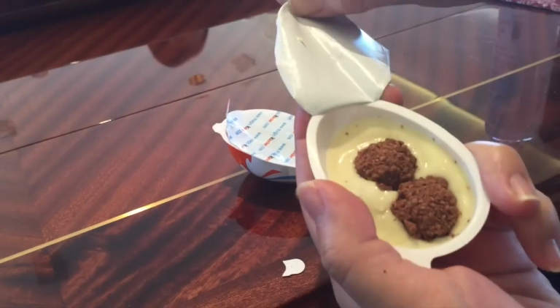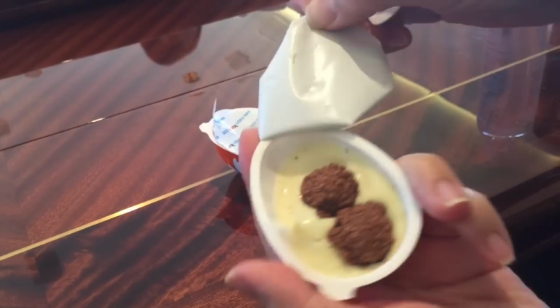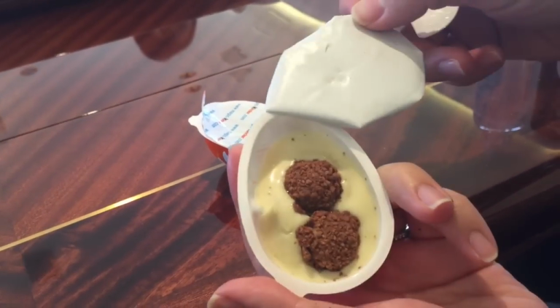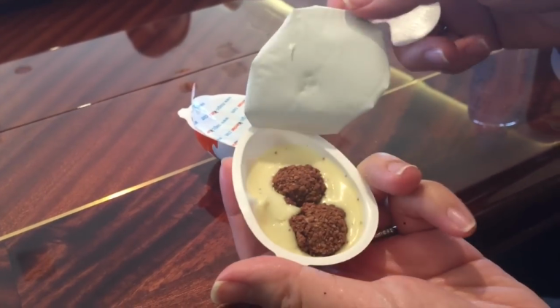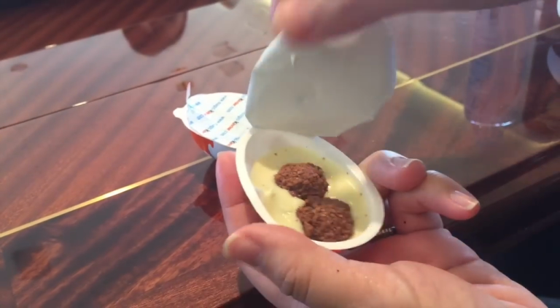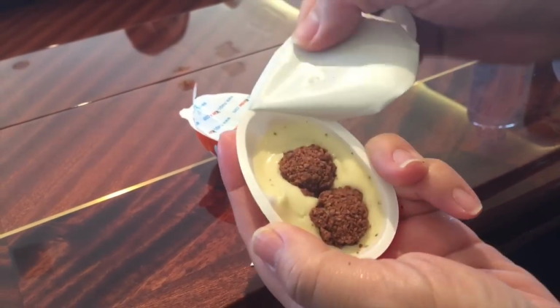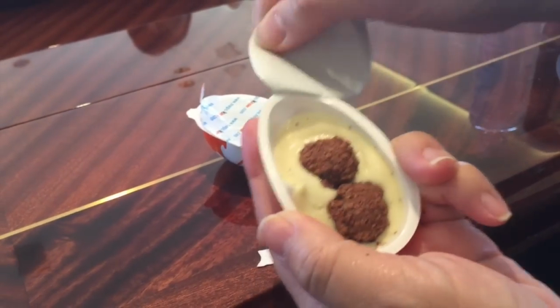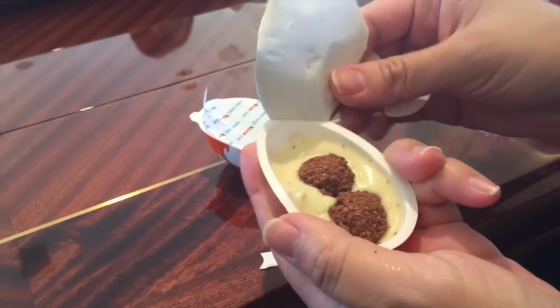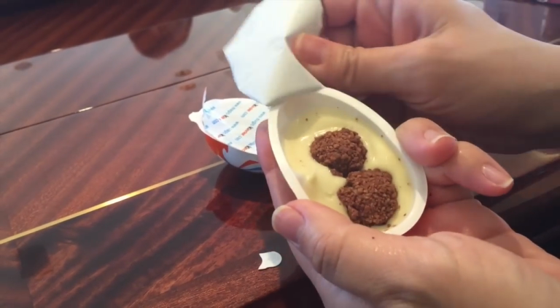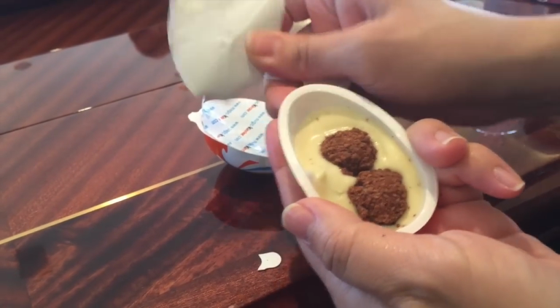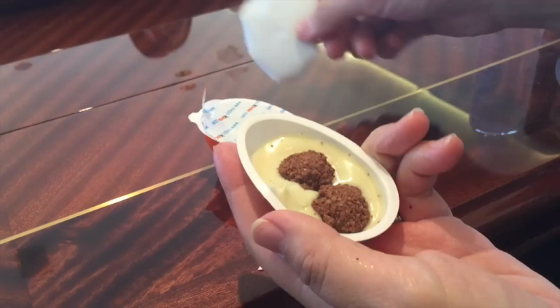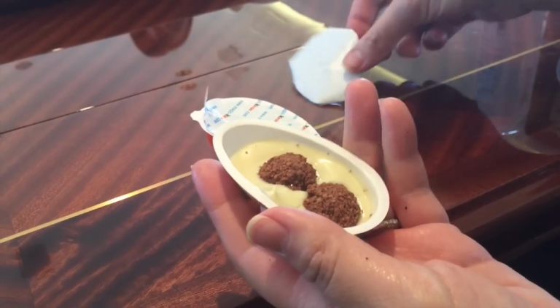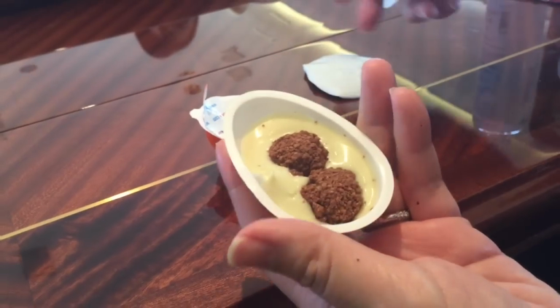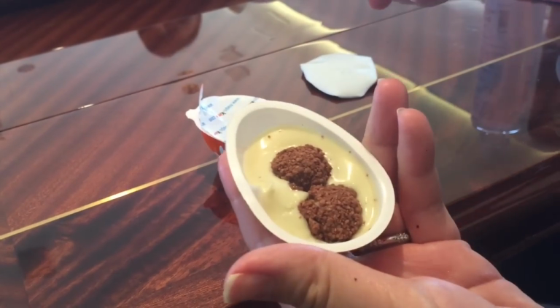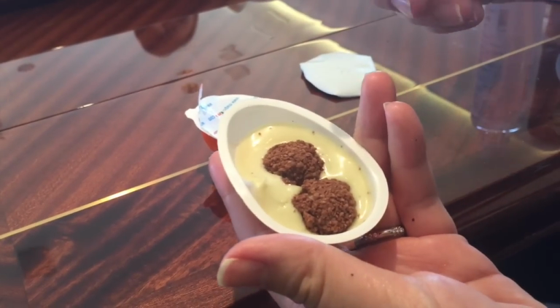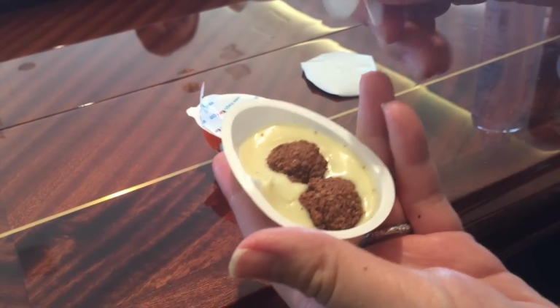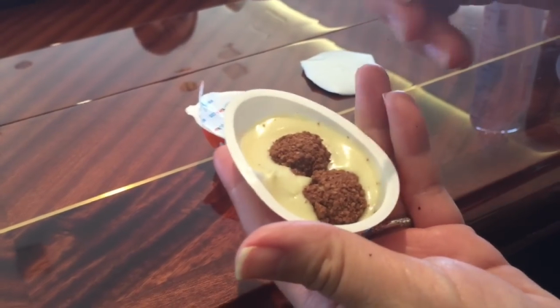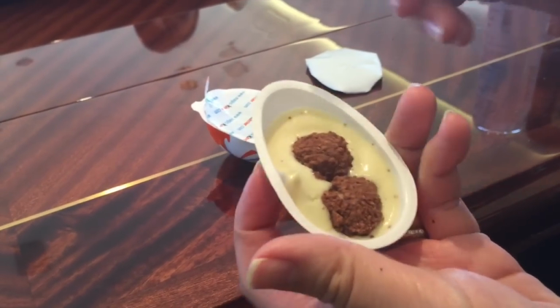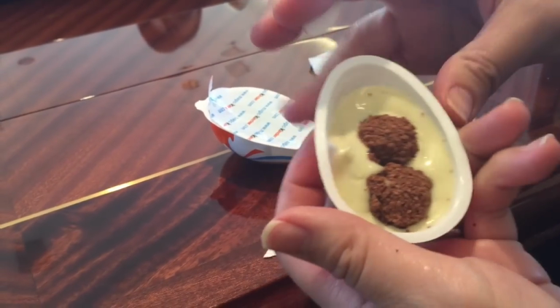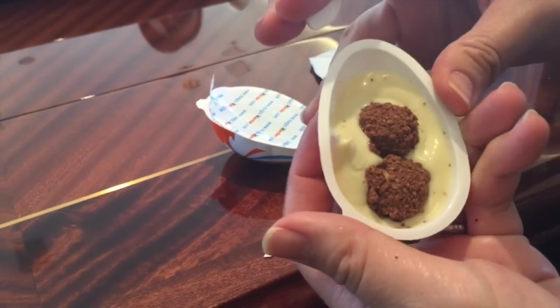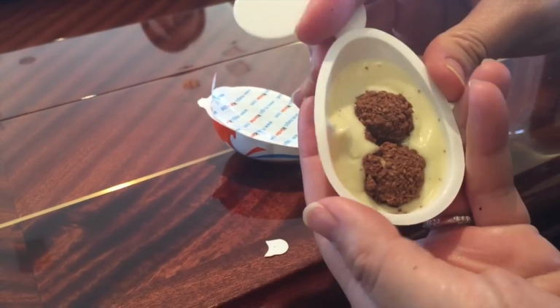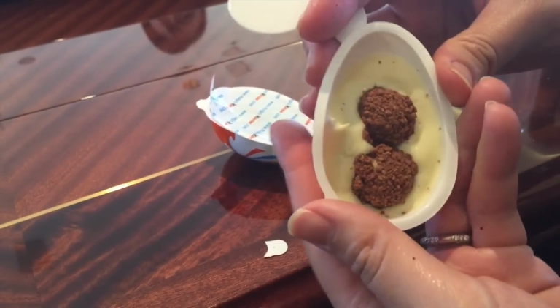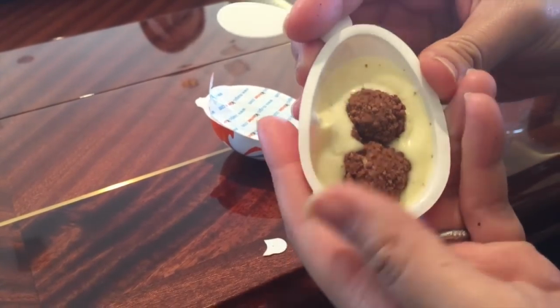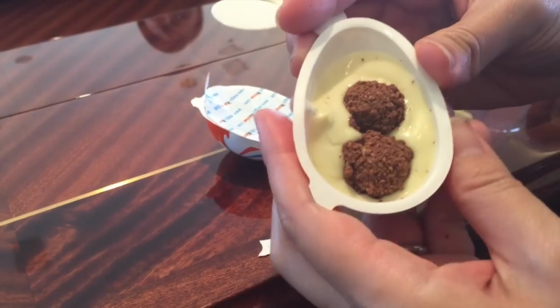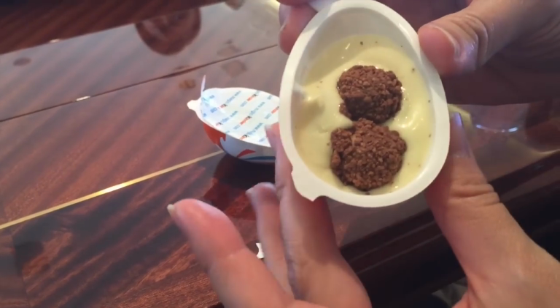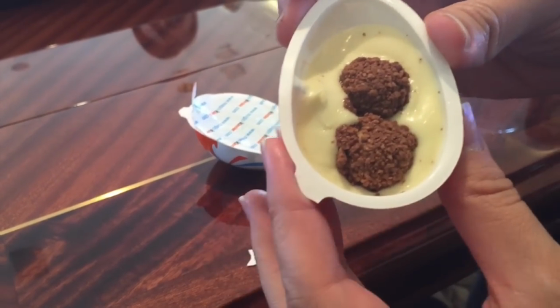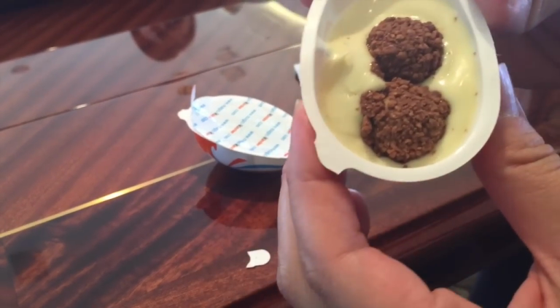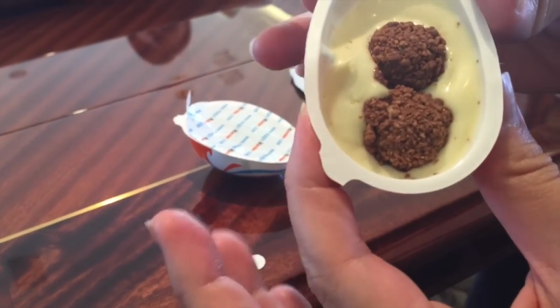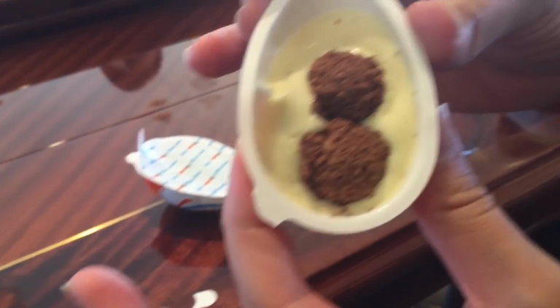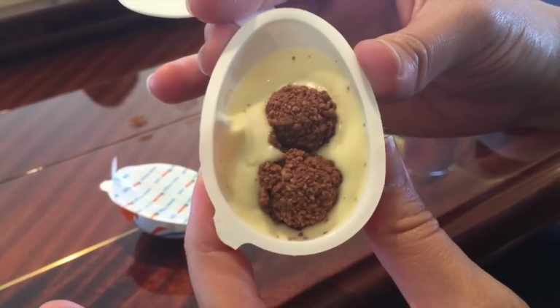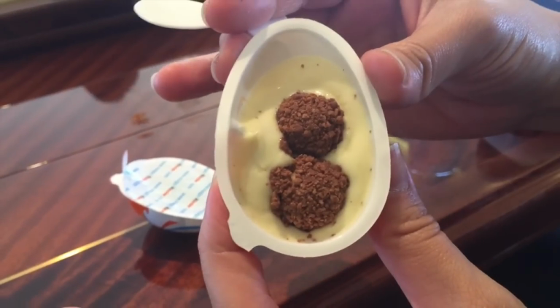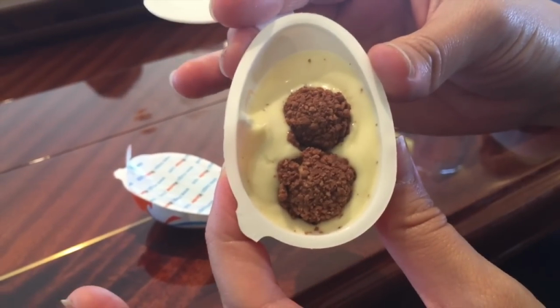Wow. It looks like it has some type of vanilla pudding. White chocolate. Tastes like a Ferrero Rocher, with like the Ferrero Rocher. It has taste on it — a Ferrero Rocher-esque type of chocolate to a bite.